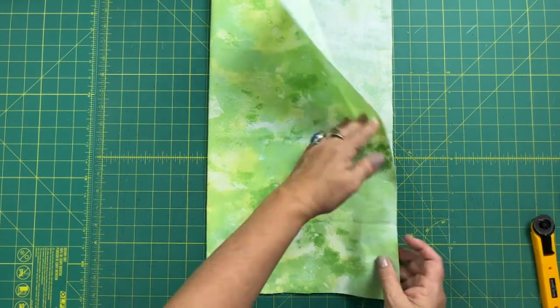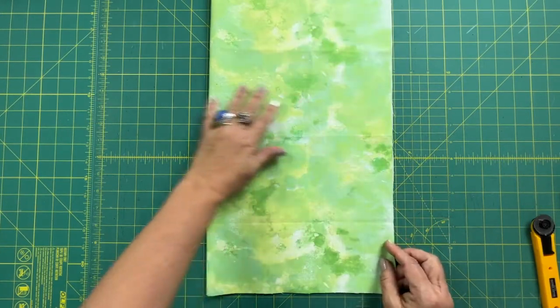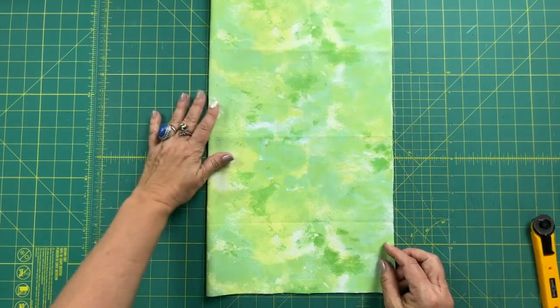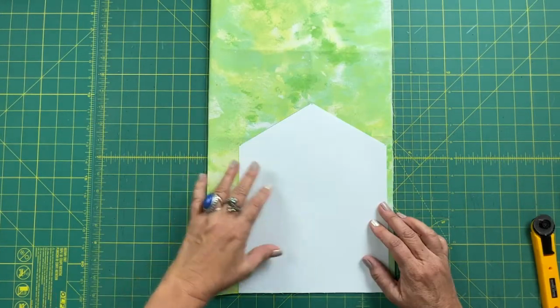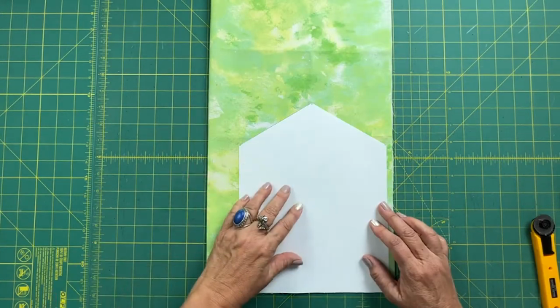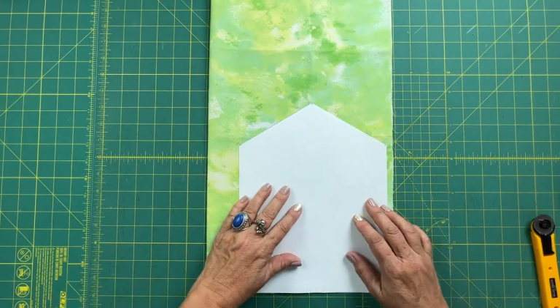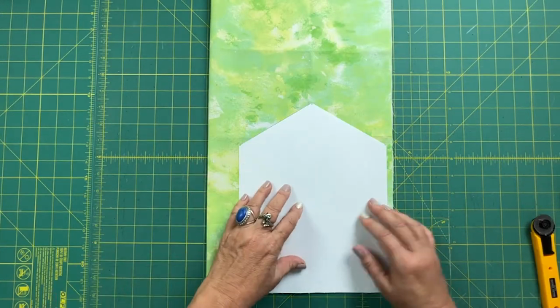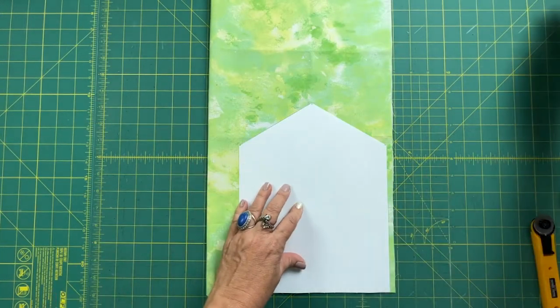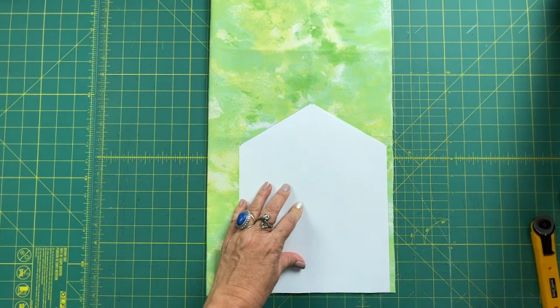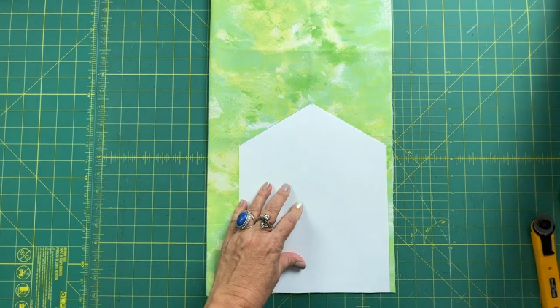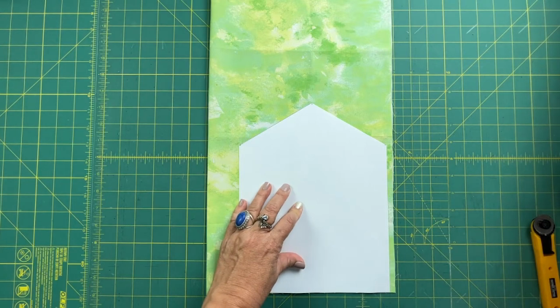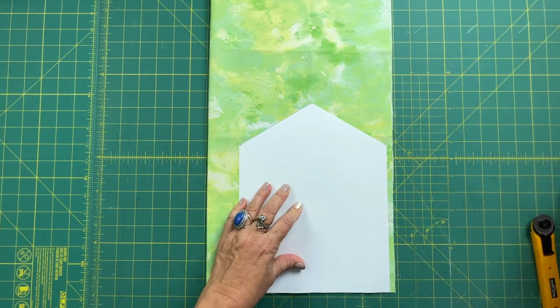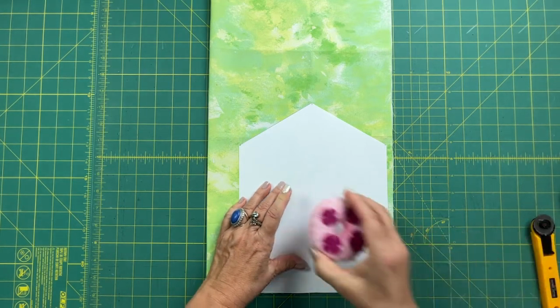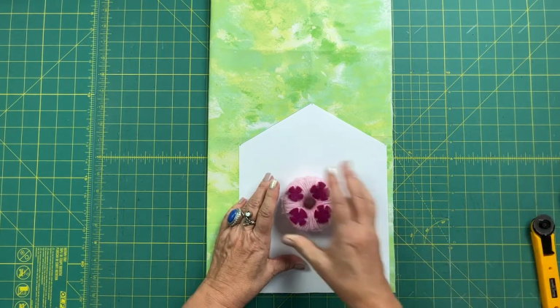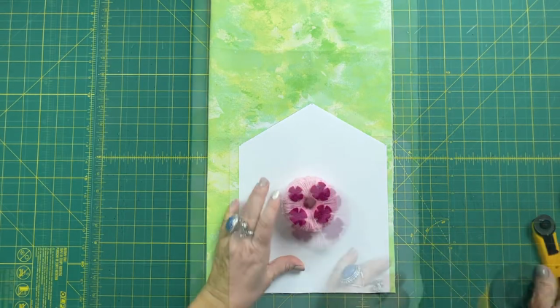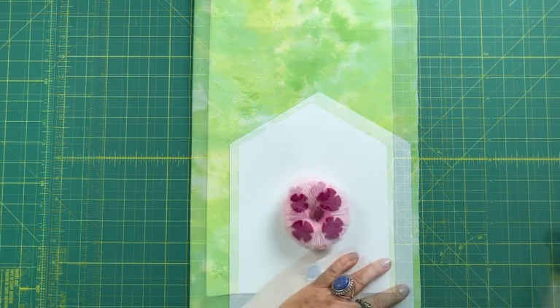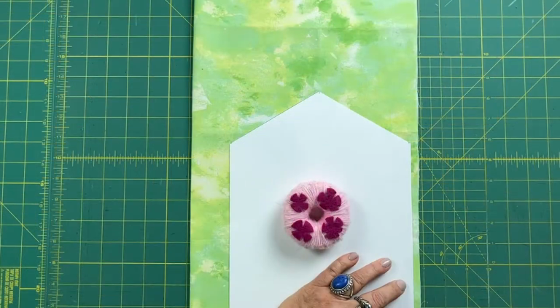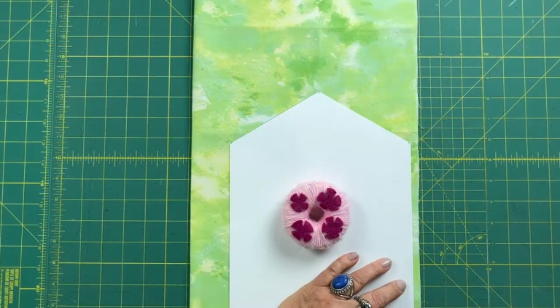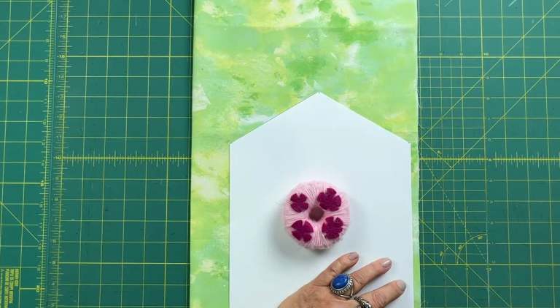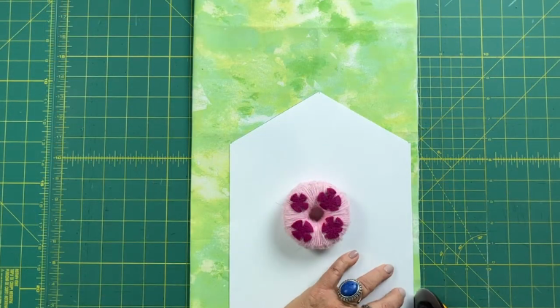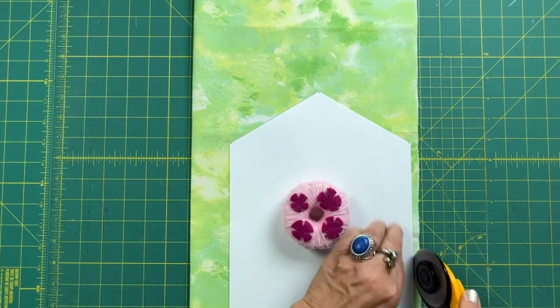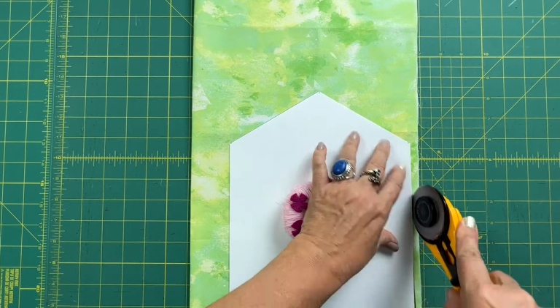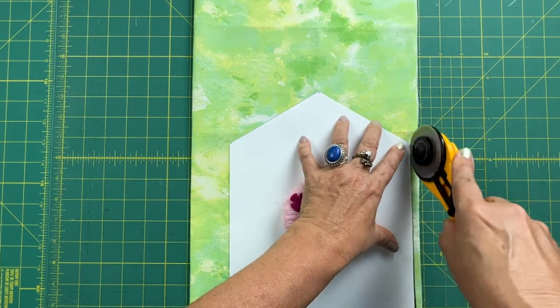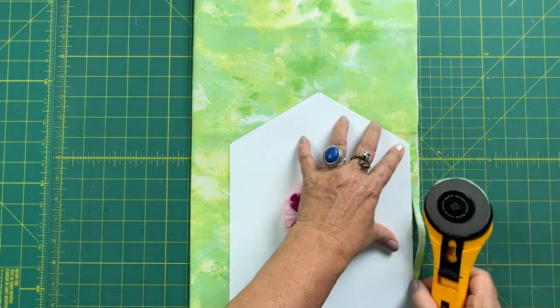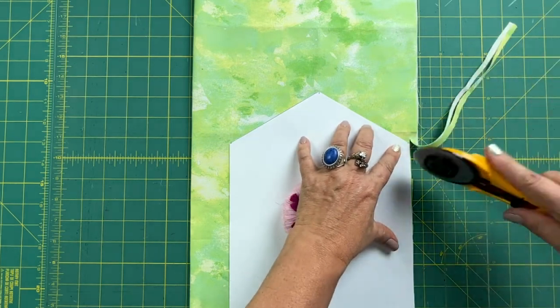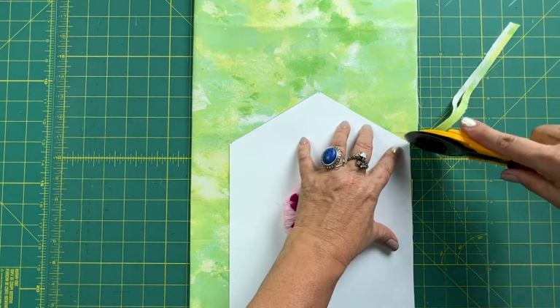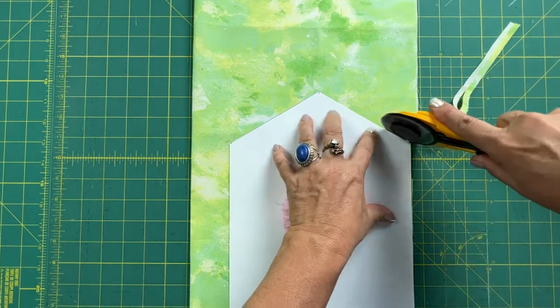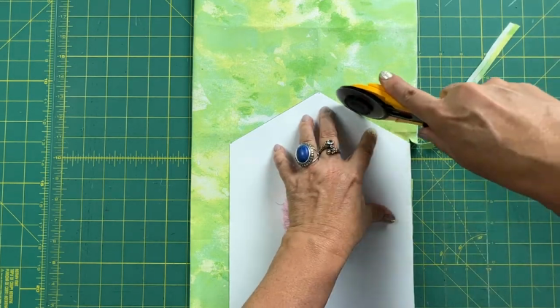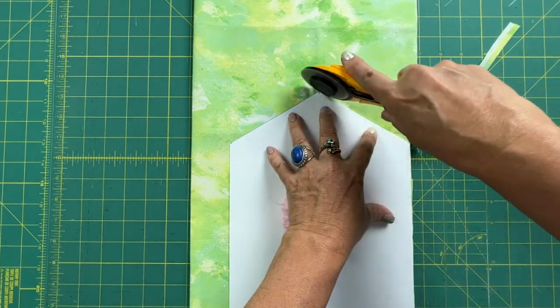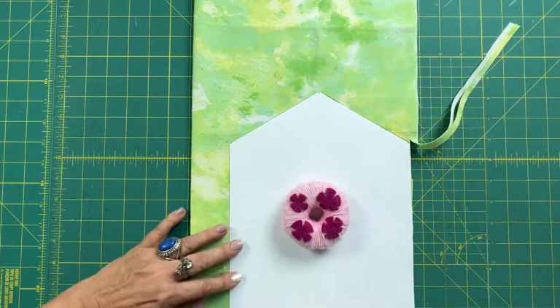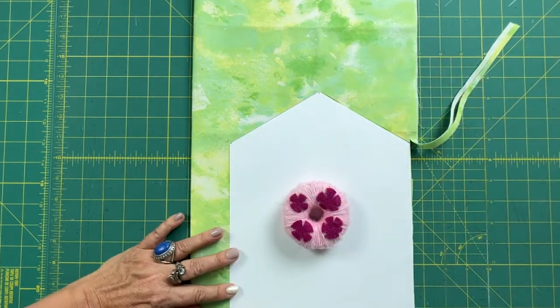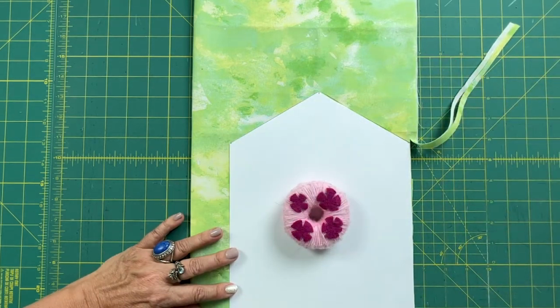Now I'm going to place my pattern on my folded piece of fabric and cut two house shapes from it. I'm using a fat quarter for this project and a fat quarter works perfect and will also give me a little bit of fabric left over.